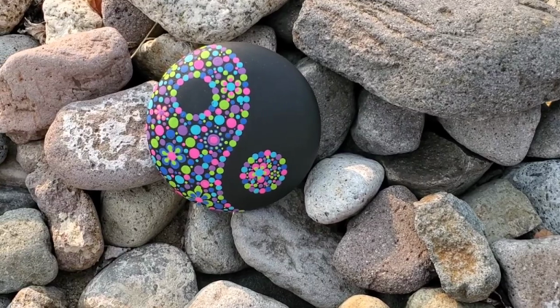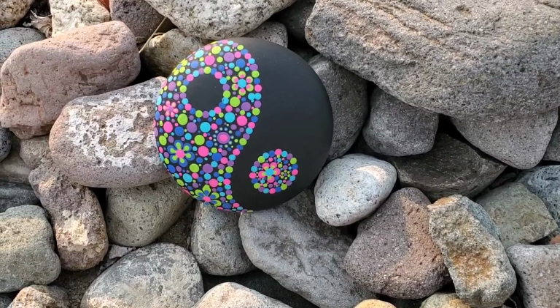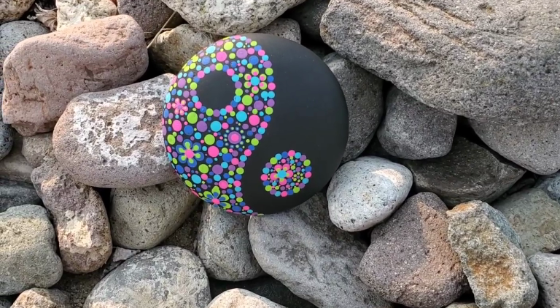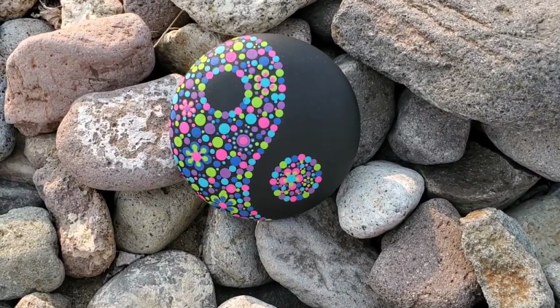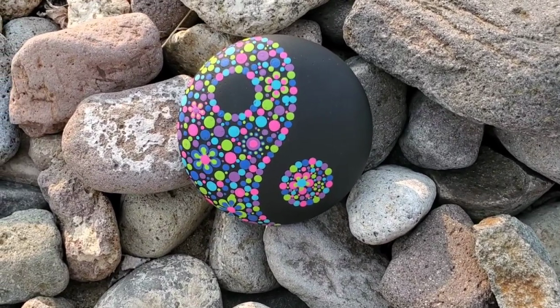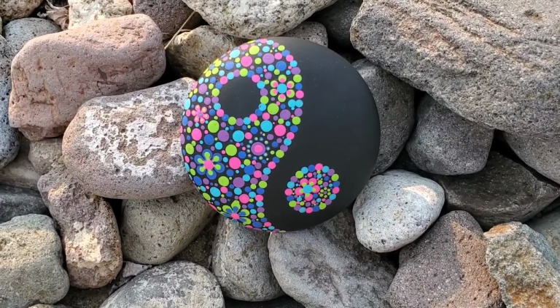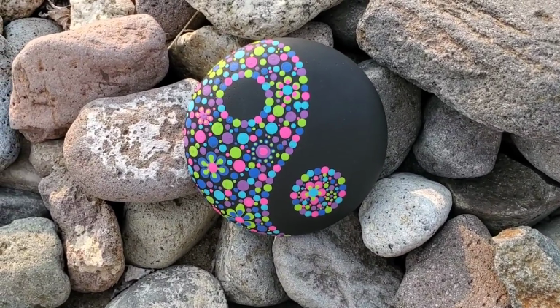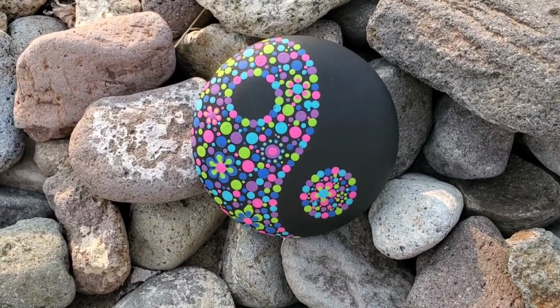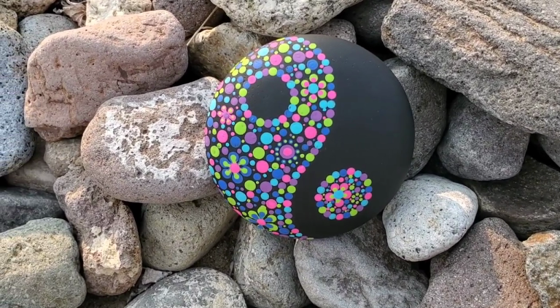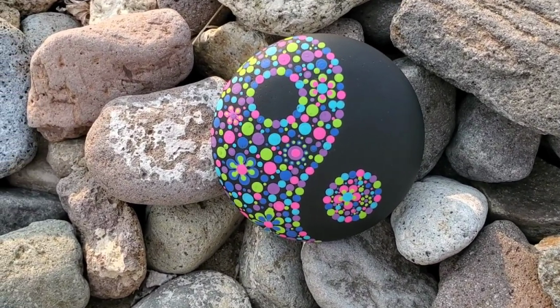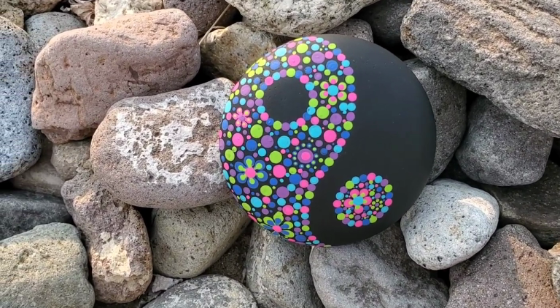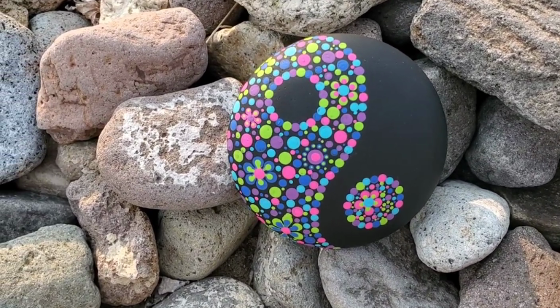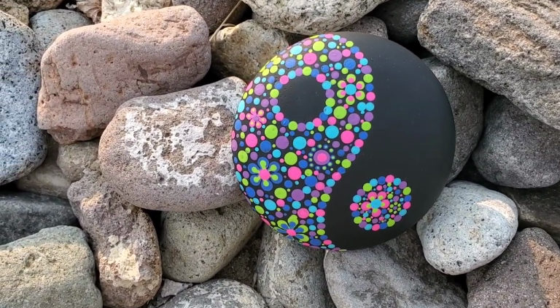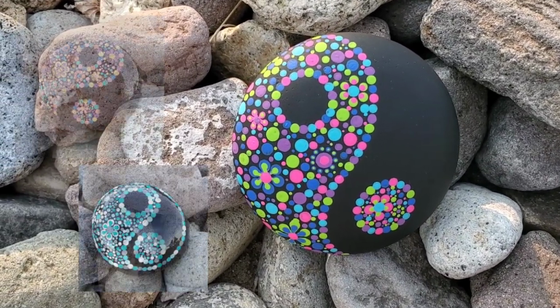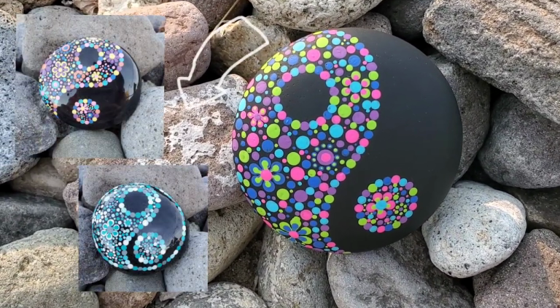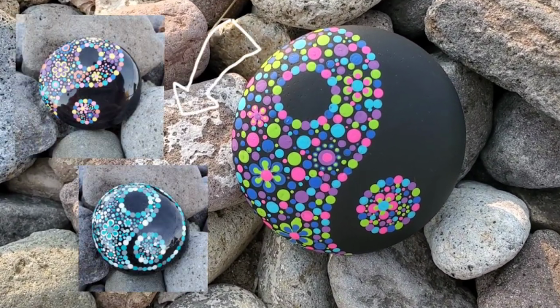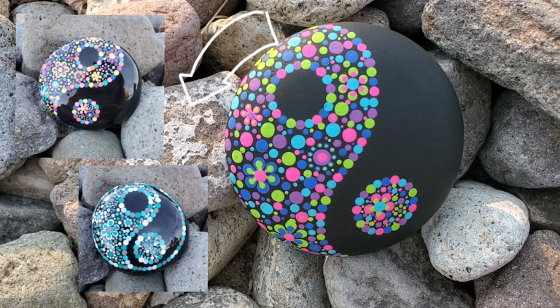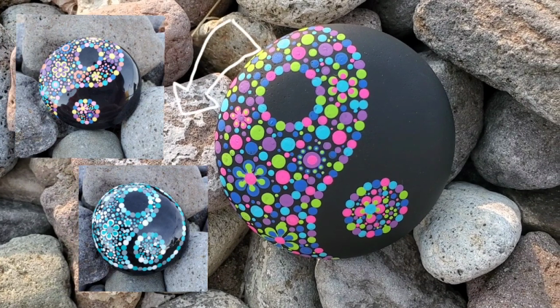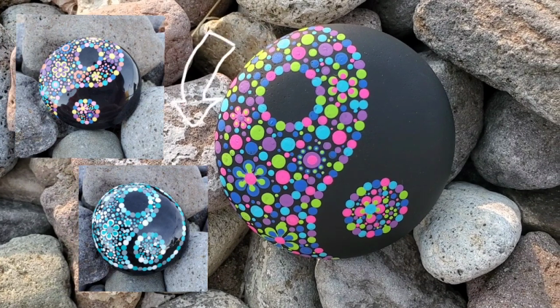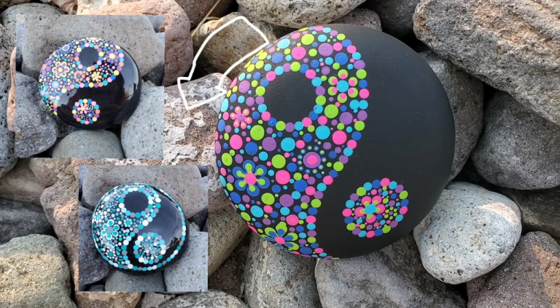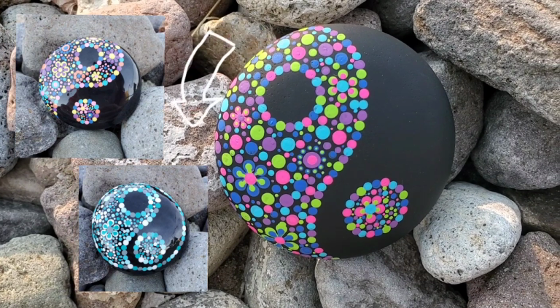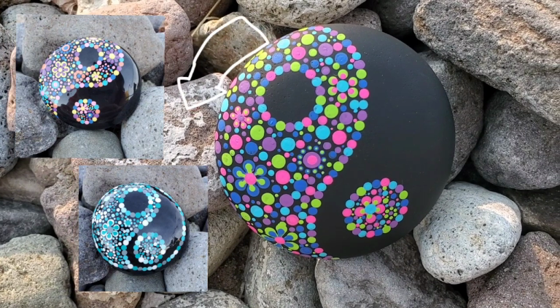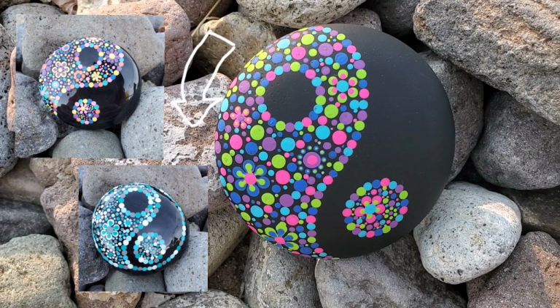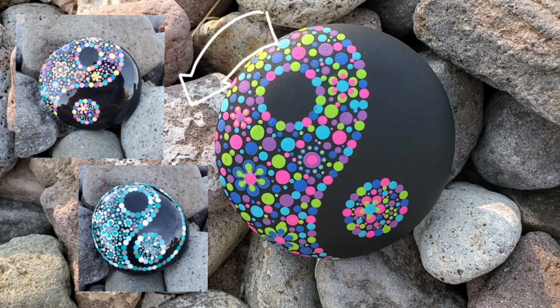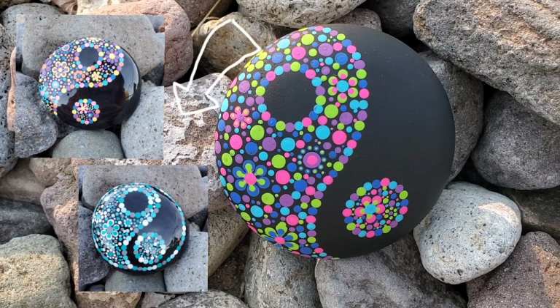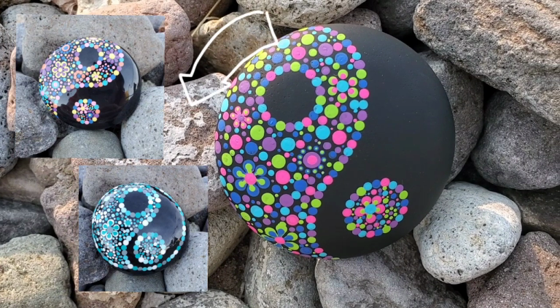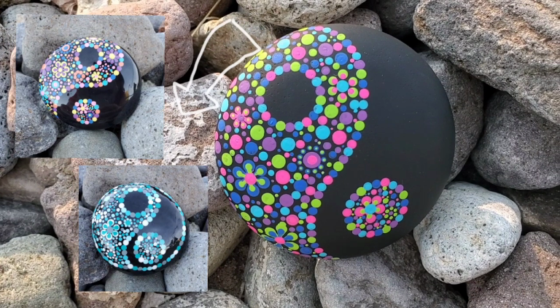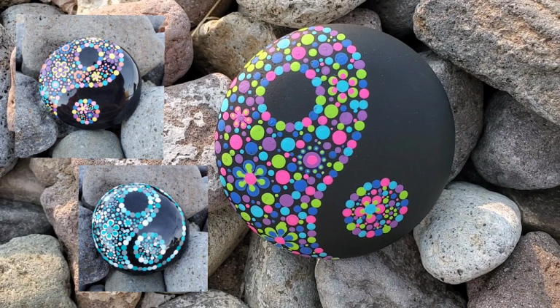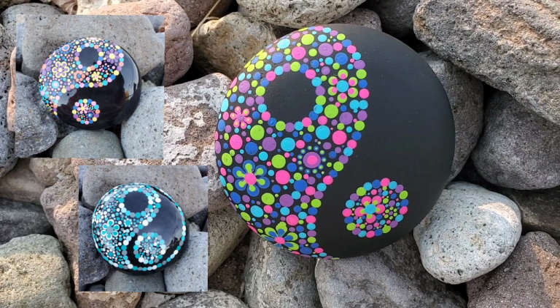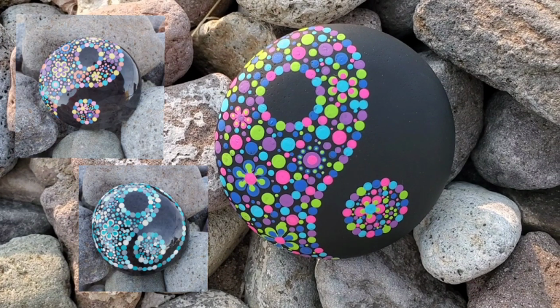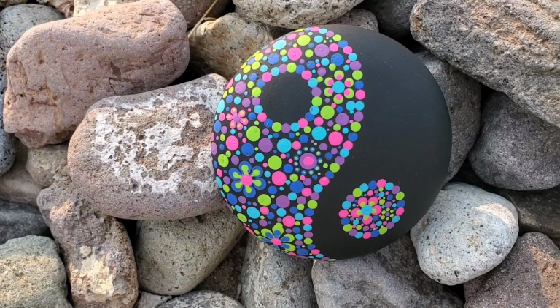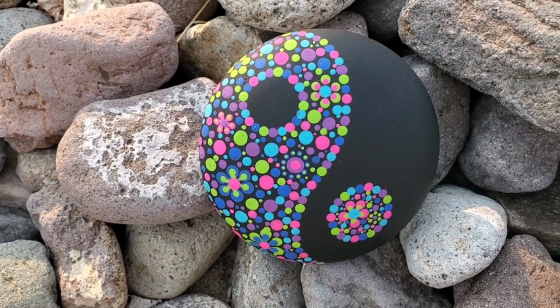And here's our finished product, turned out so cute! There are also a couple of other options that I've done with different color schemes just to give you an idea of how you can play around with the colors.